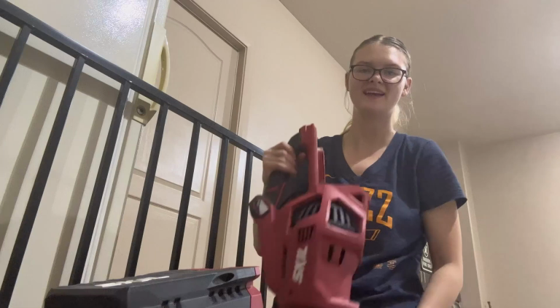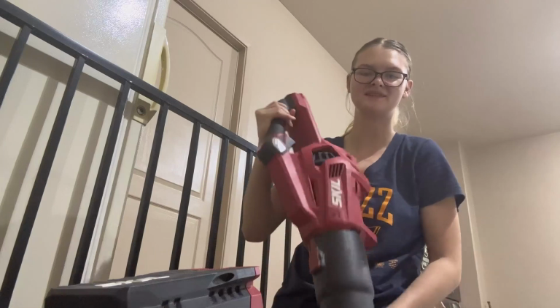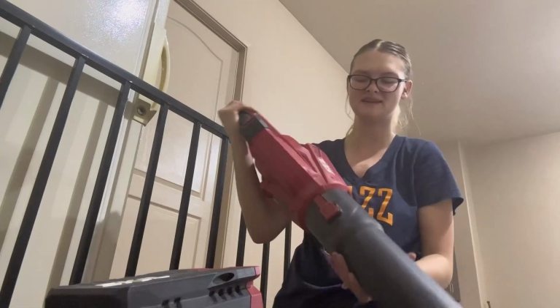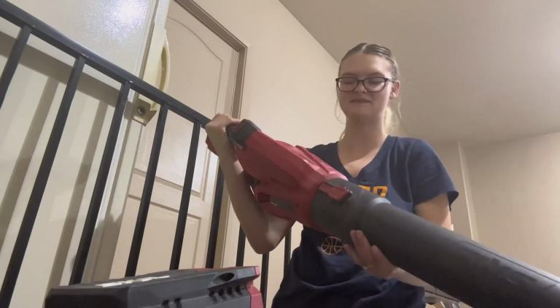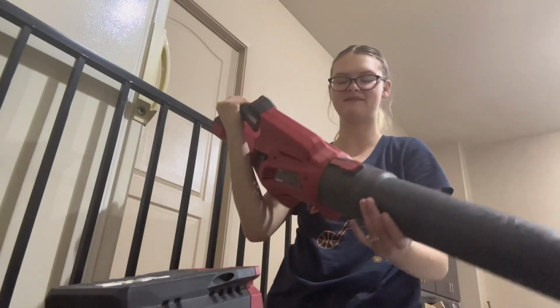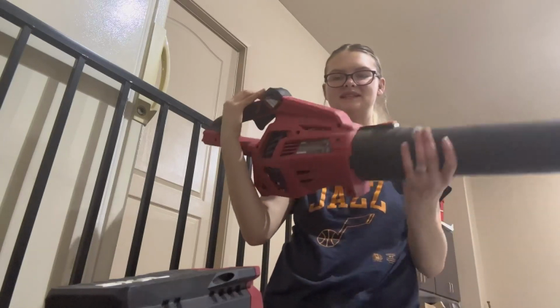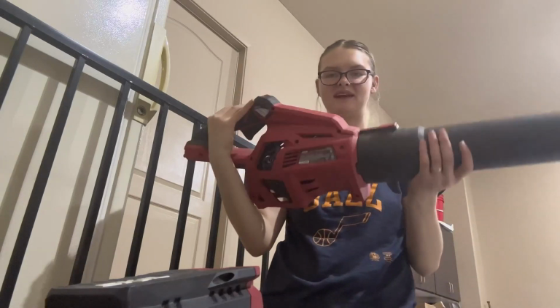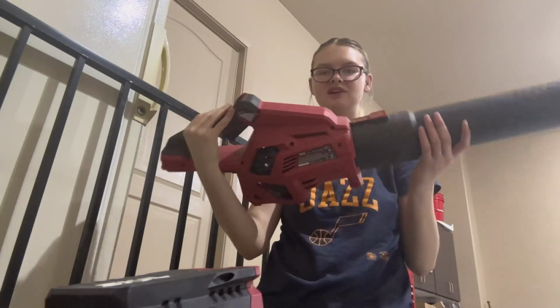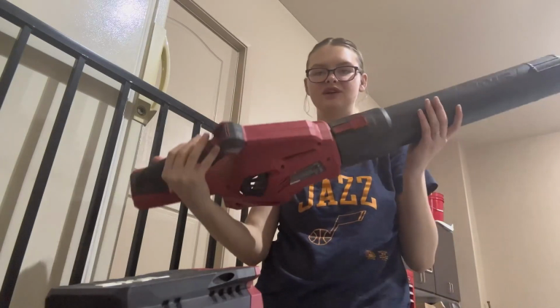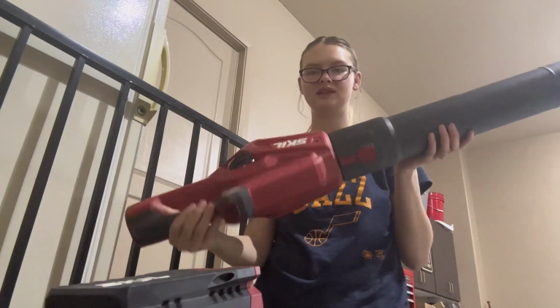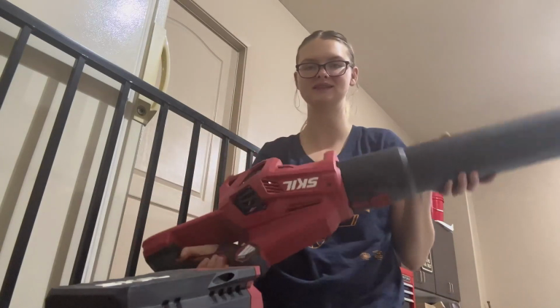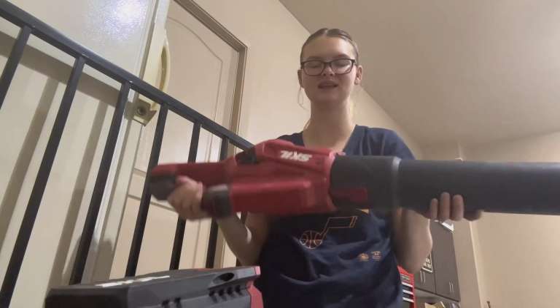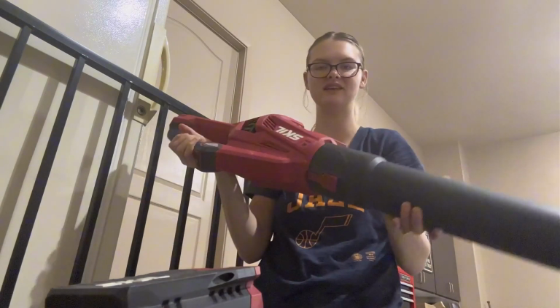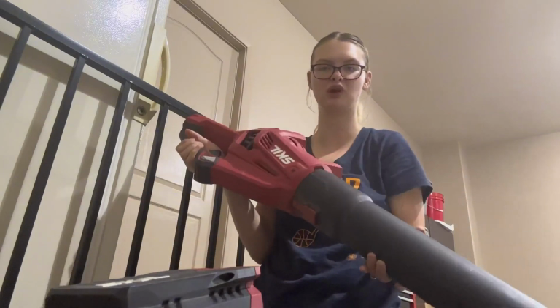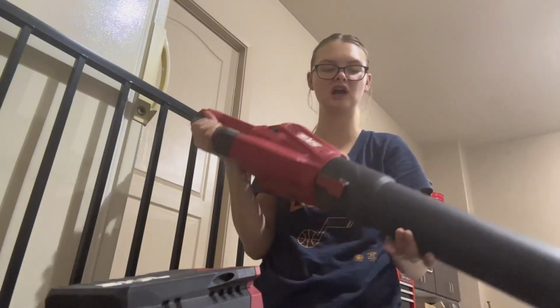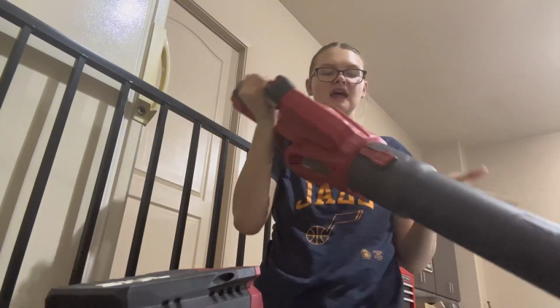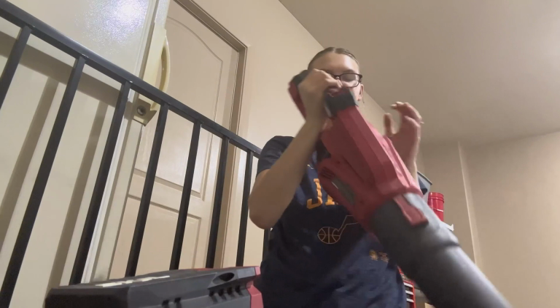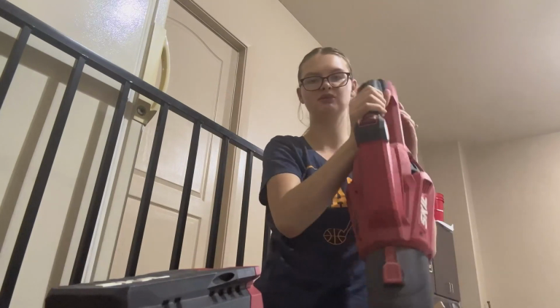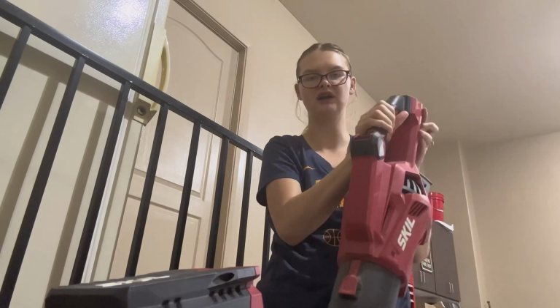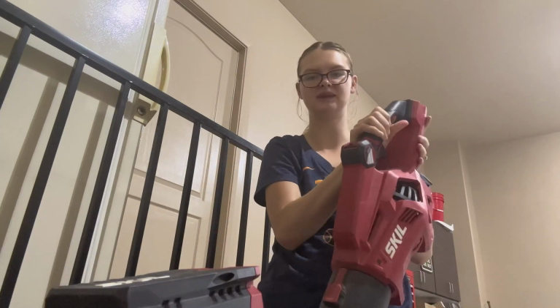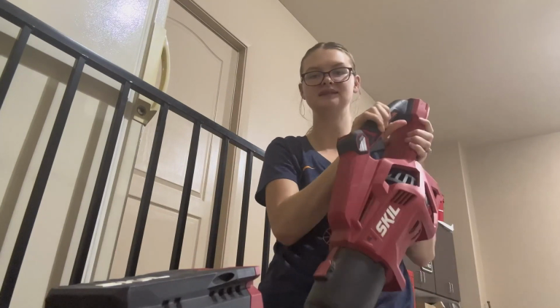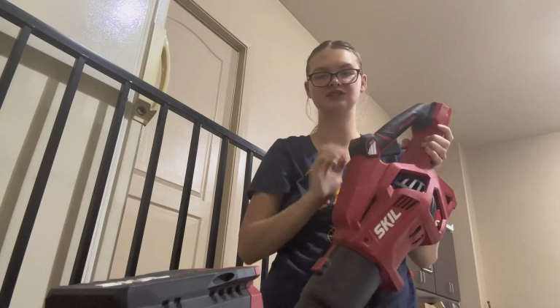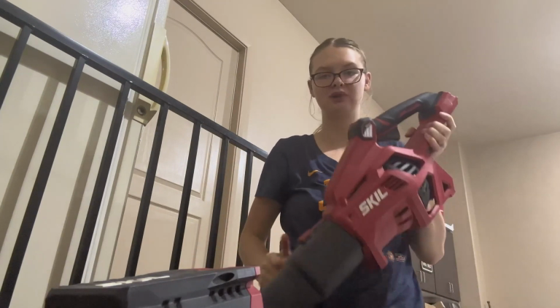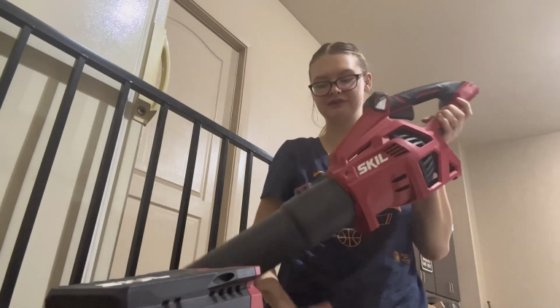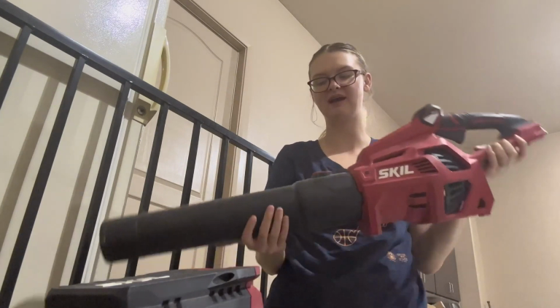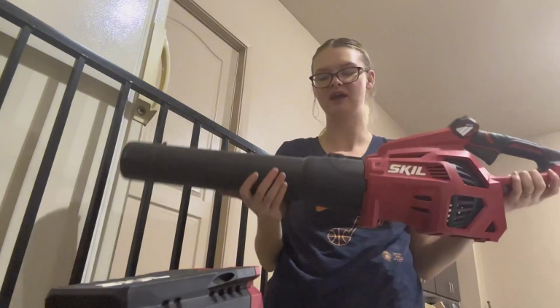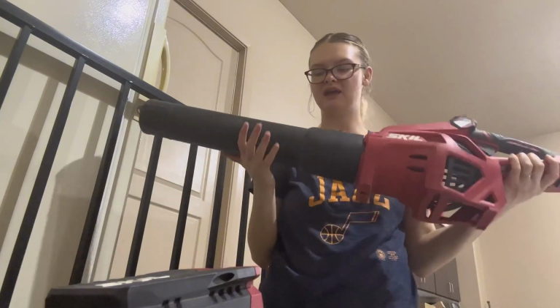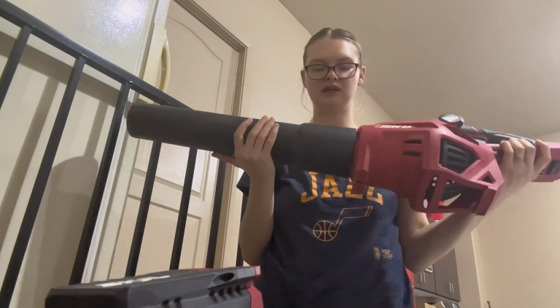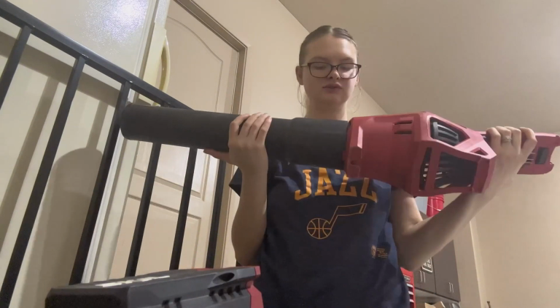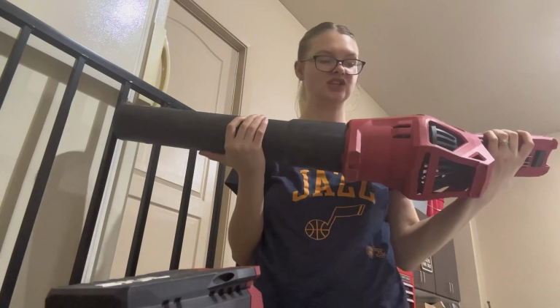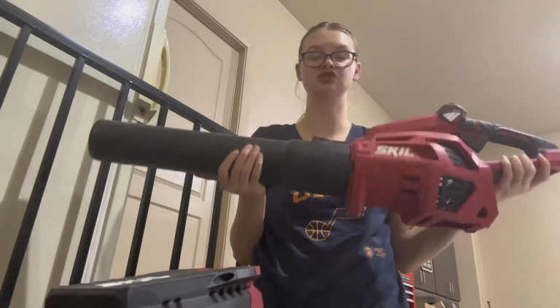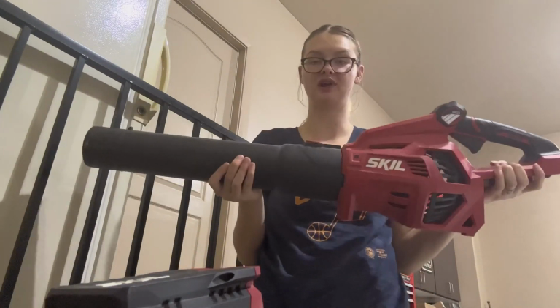Hey guys, what is up? My name is Avery. Today I wanted to review this leaf blower. This leaf blower has been such a great product to have. It has worked super great.